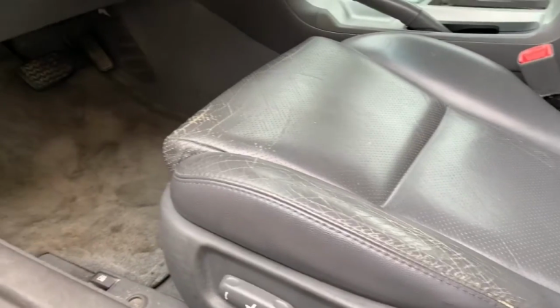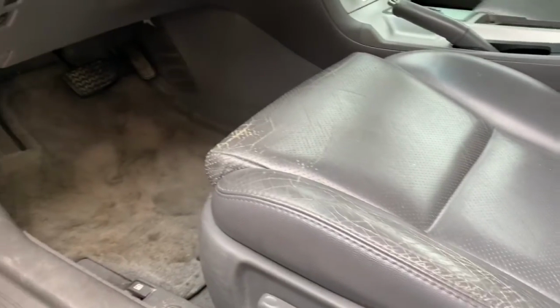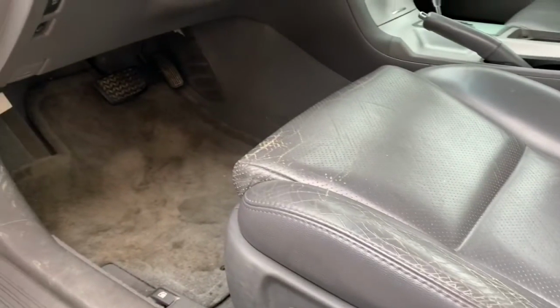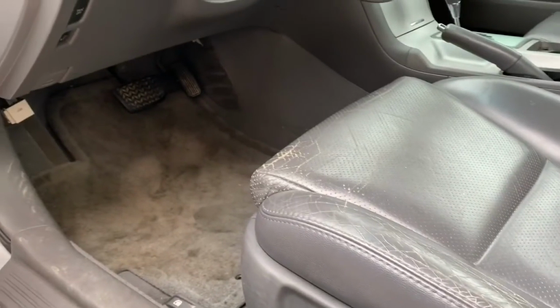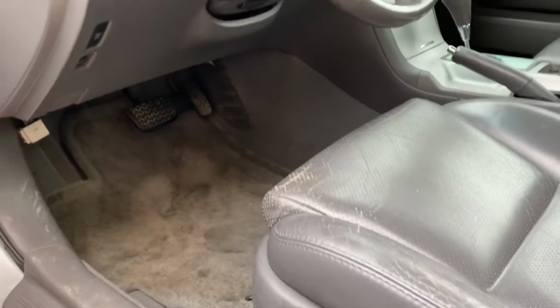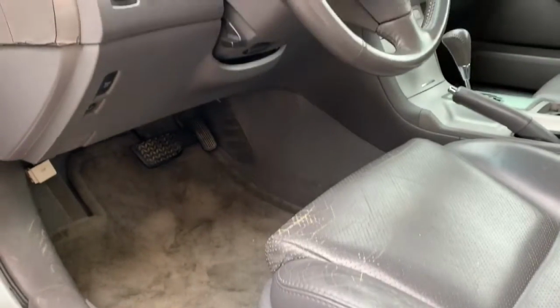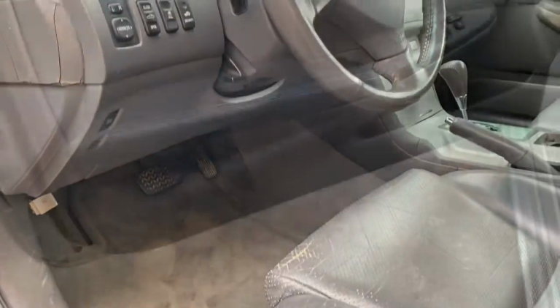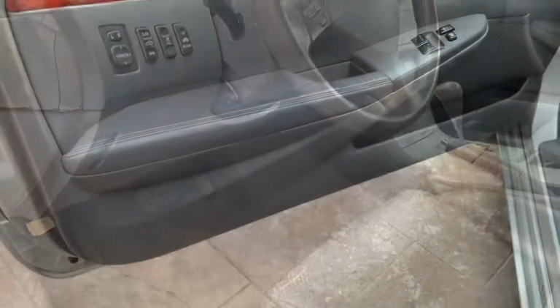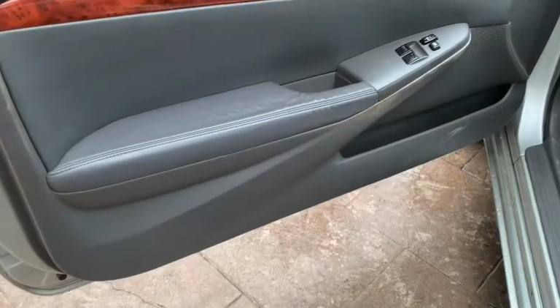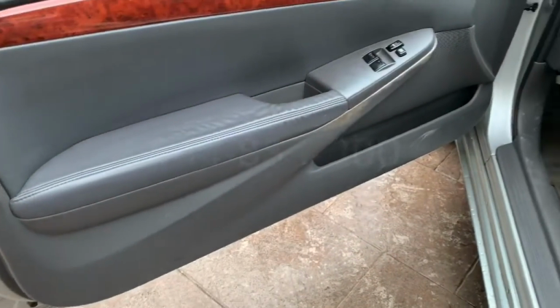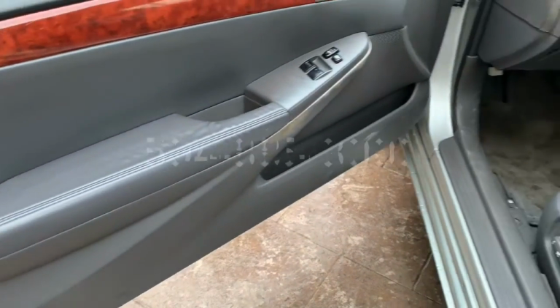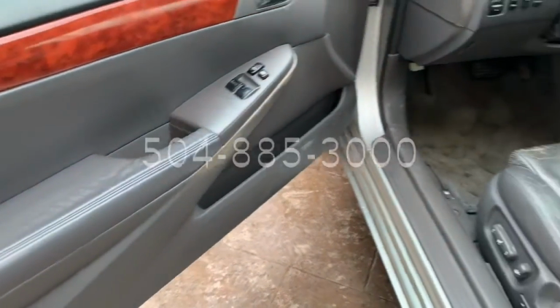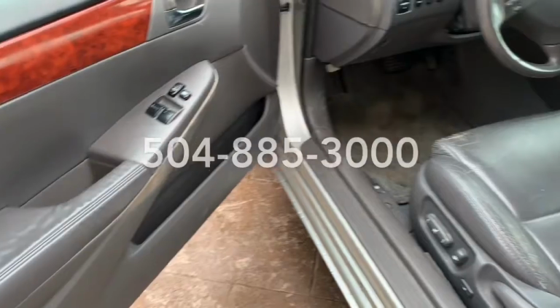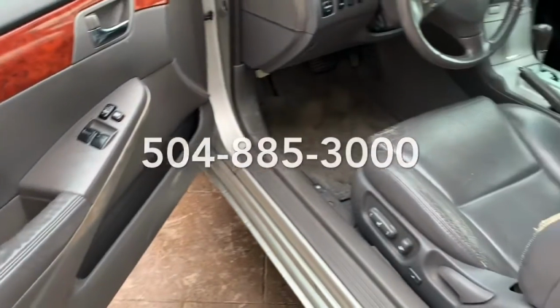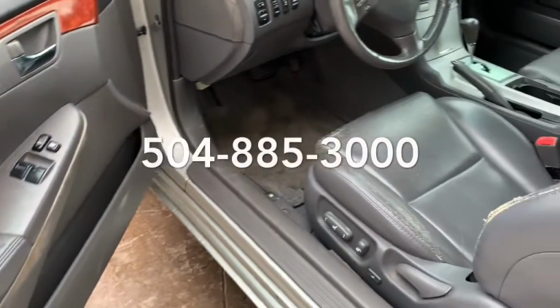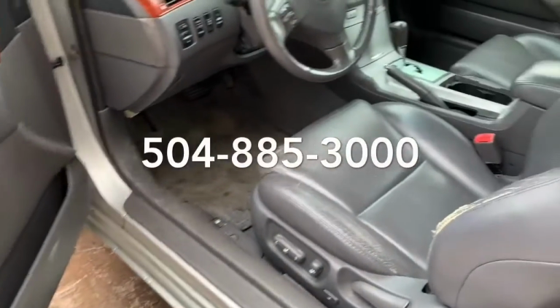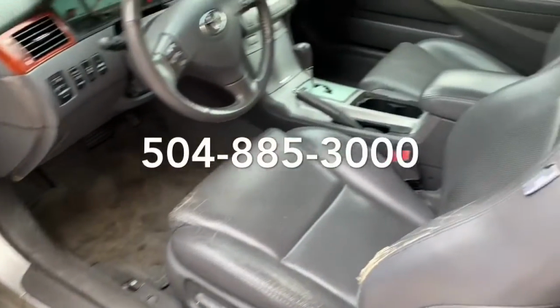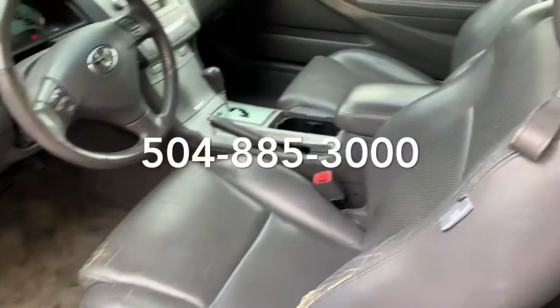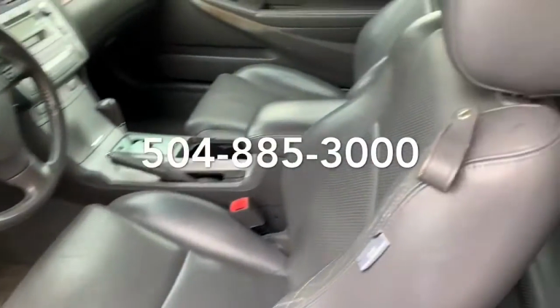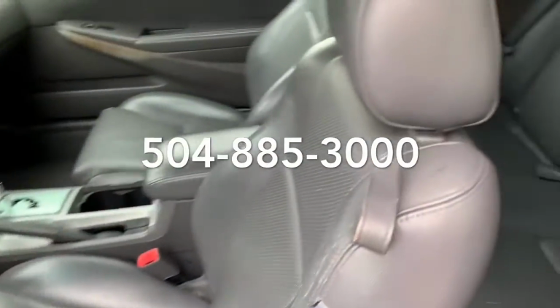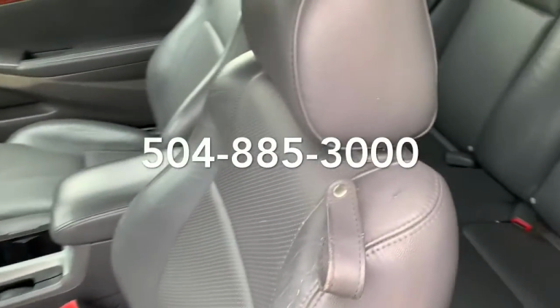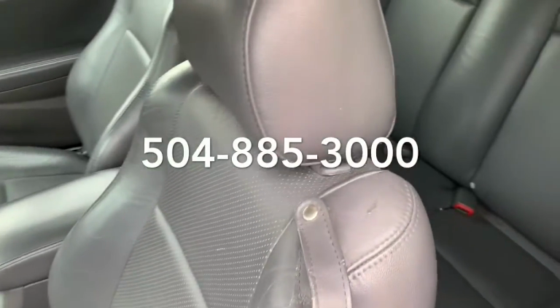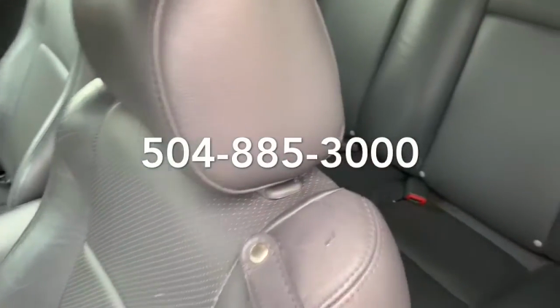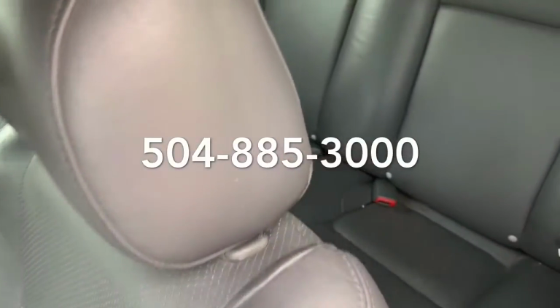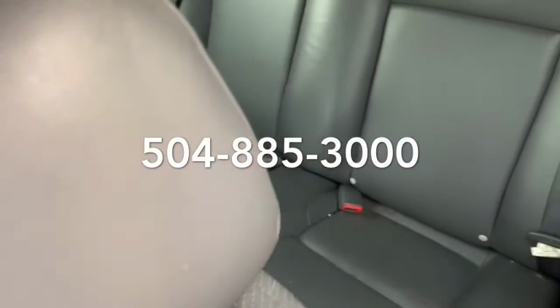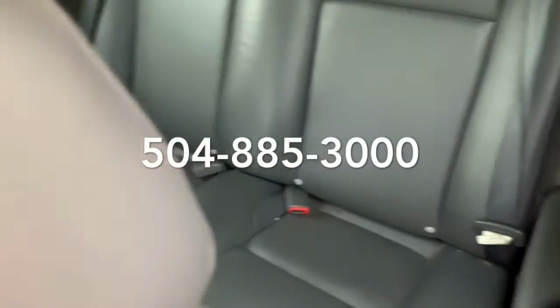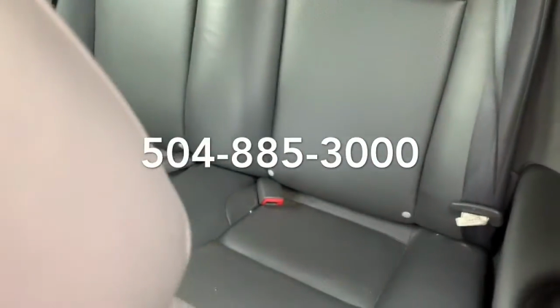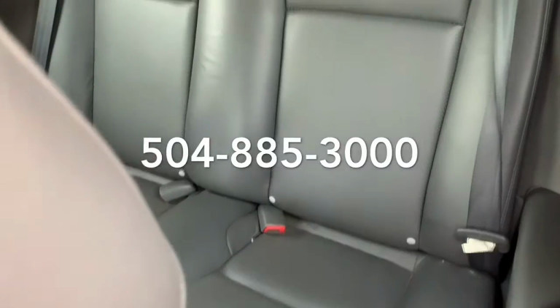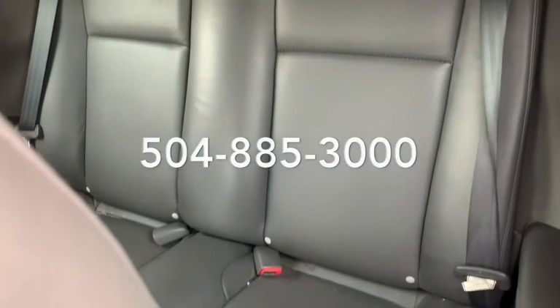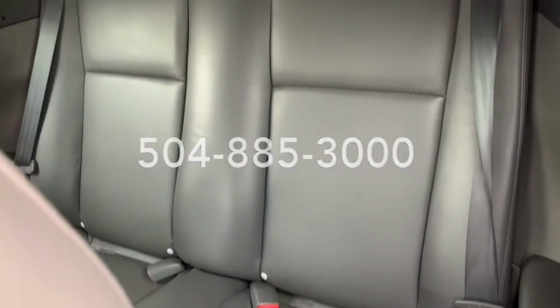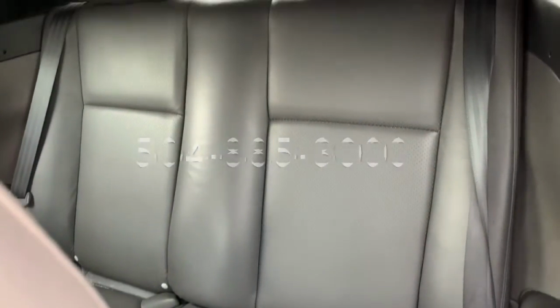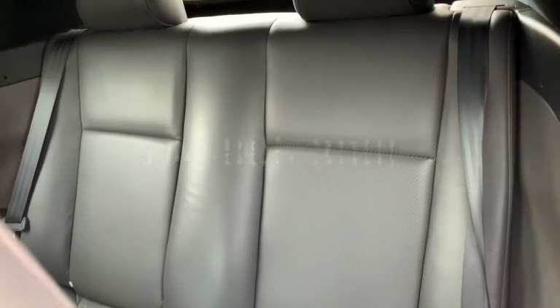Feel free to give me a call back. Let me know what you think. We have priced it to sell and we are open to different offers, so feel free to call me at 504-885-3000. Thanks so much.